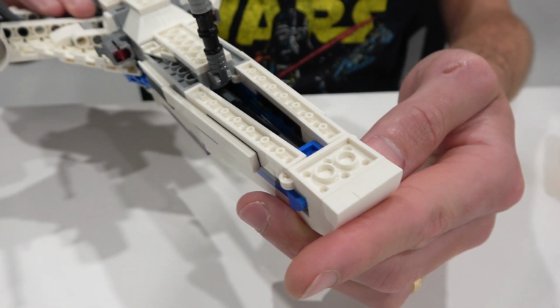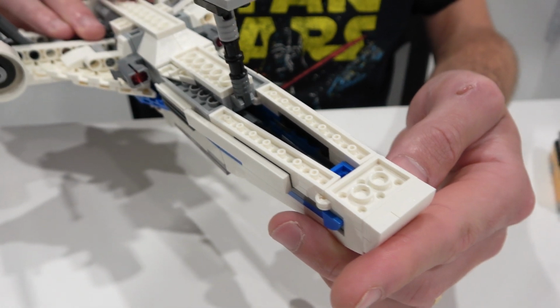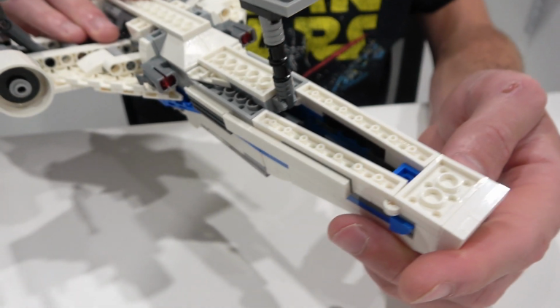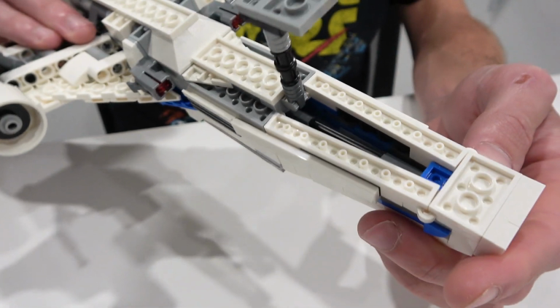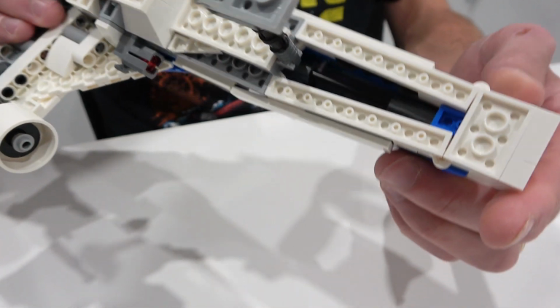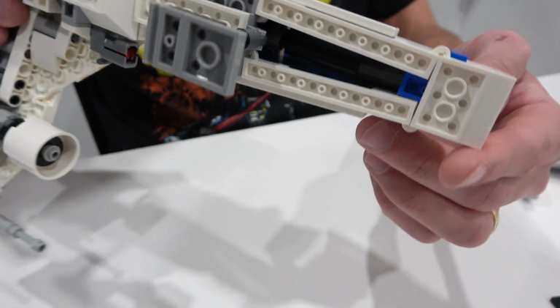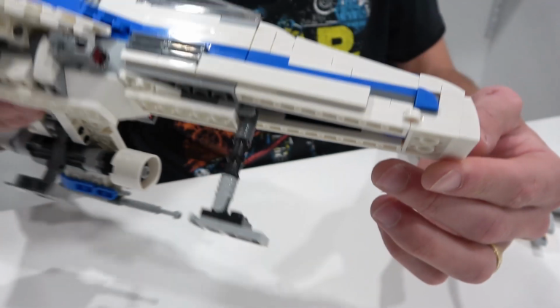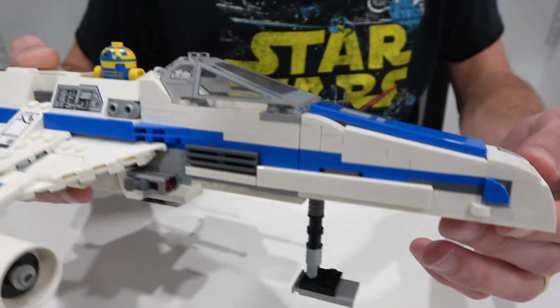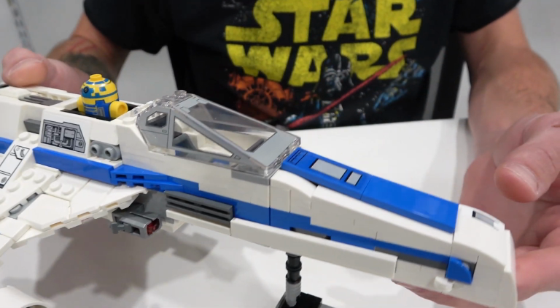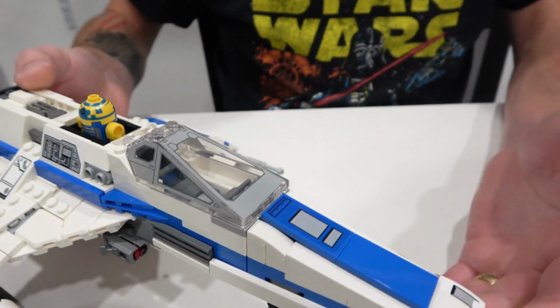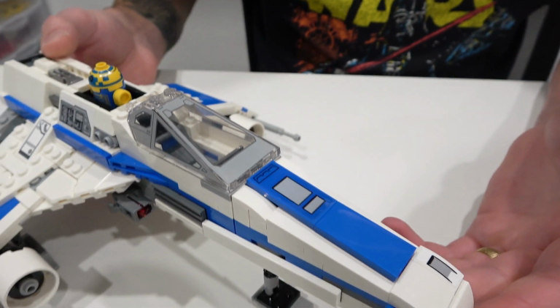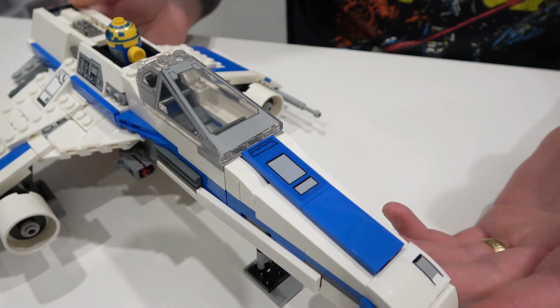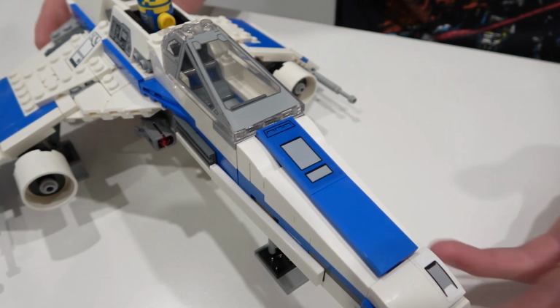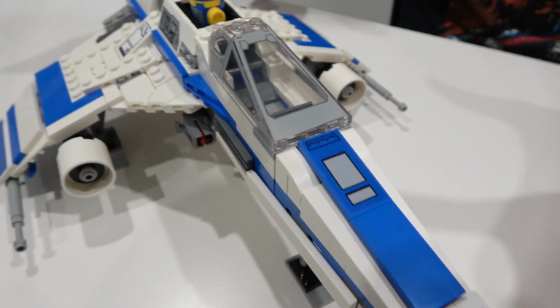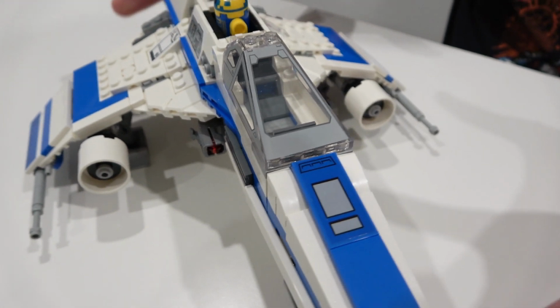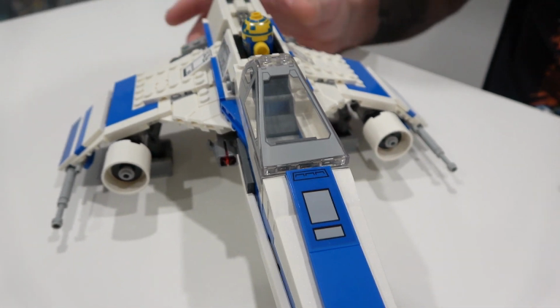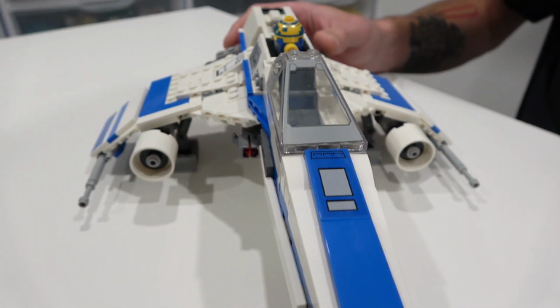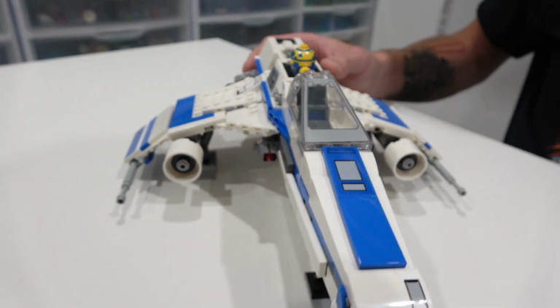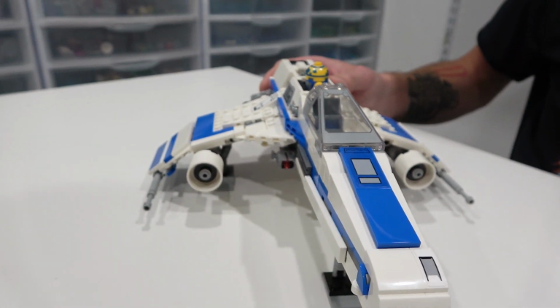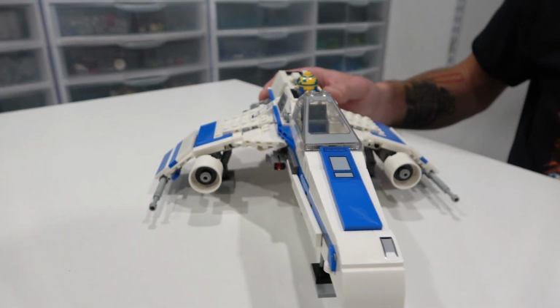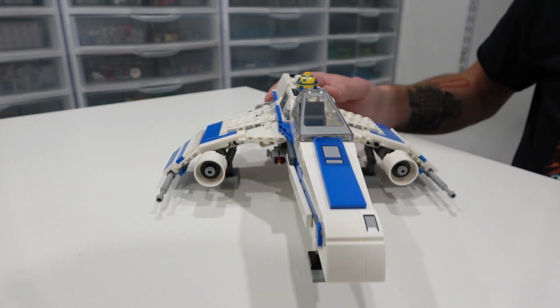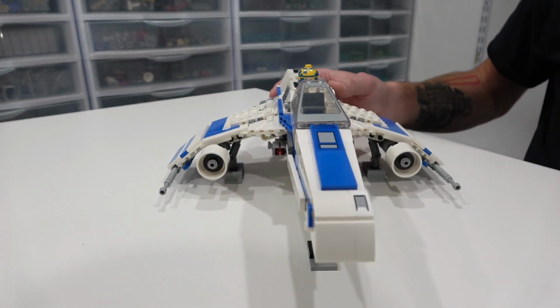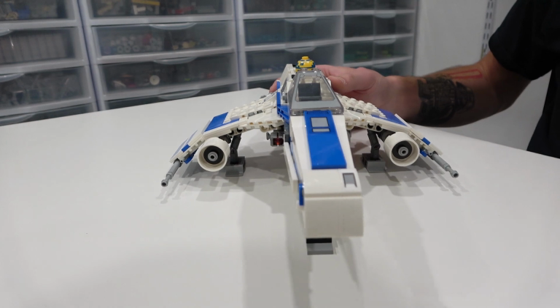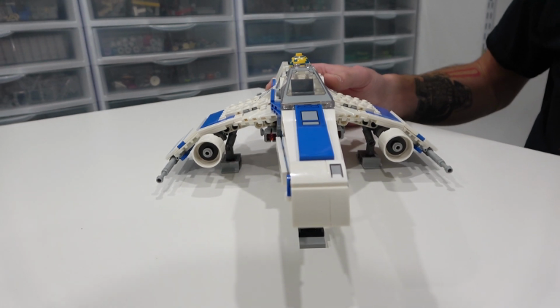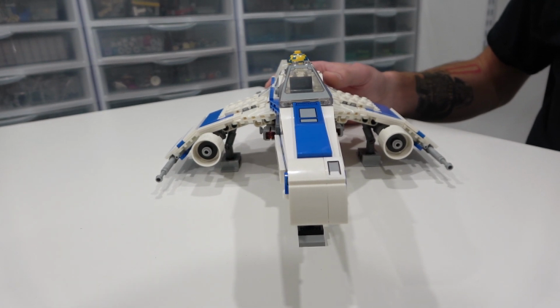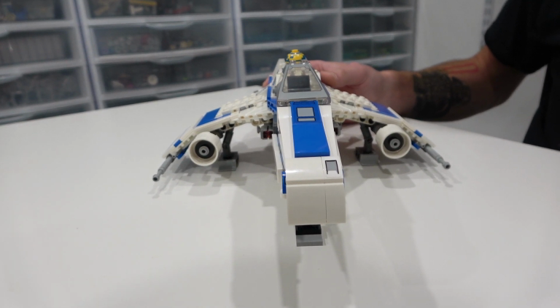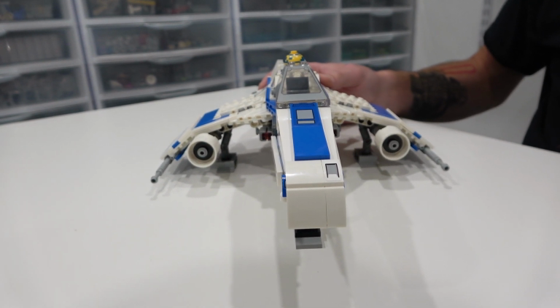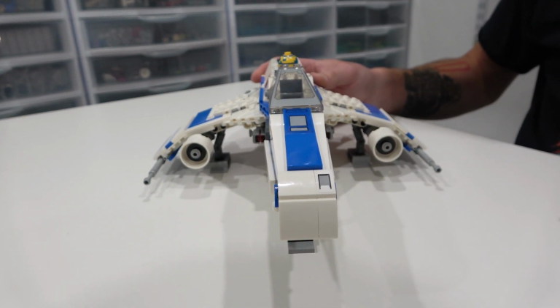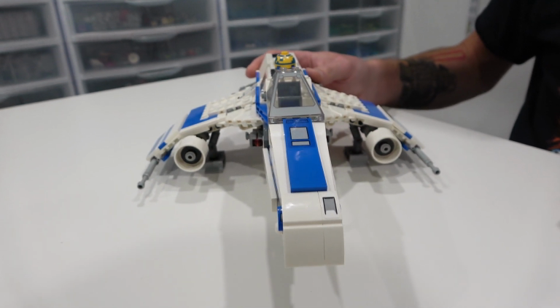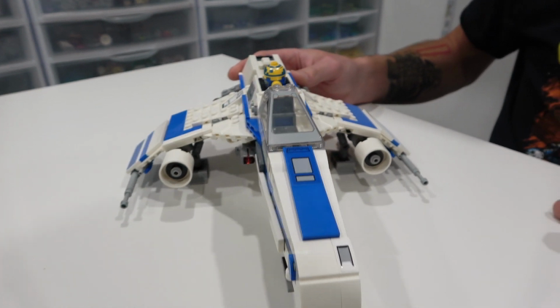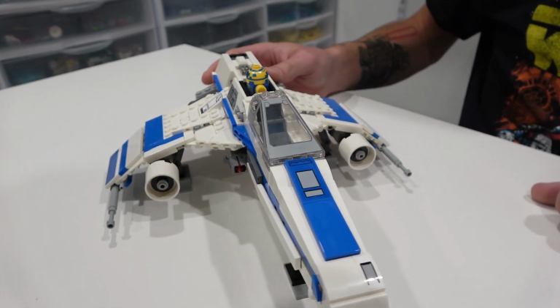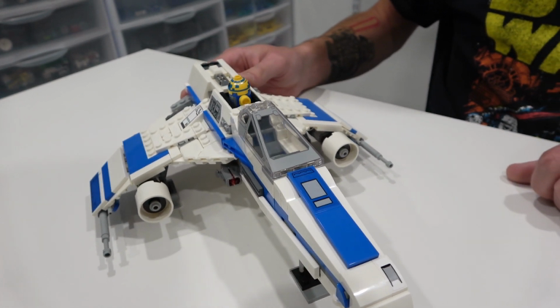Honestly, this one surprised me — the E-Wing in particular. Just the wings and the way that the body was constructed — this was a really good build. So there we have the E-Wing. Let's move on to the next one.